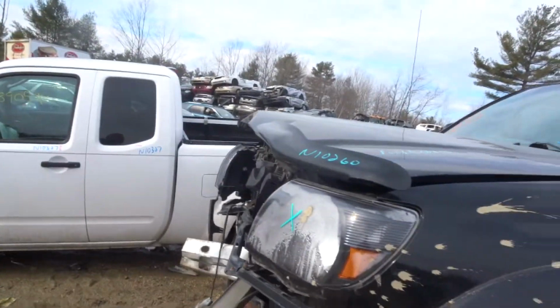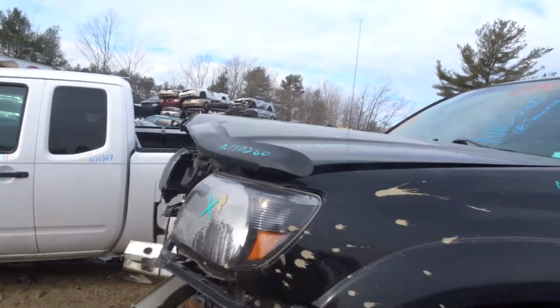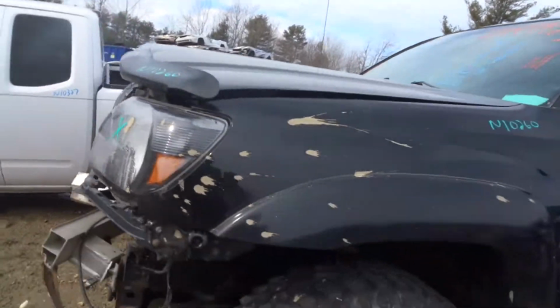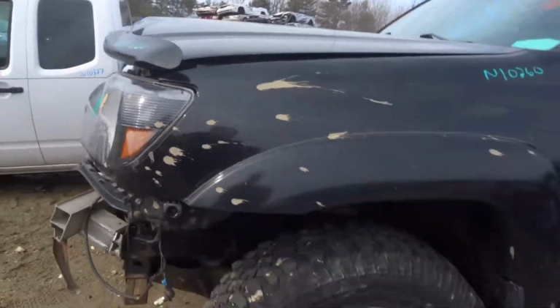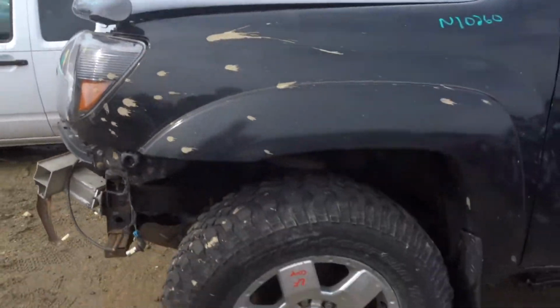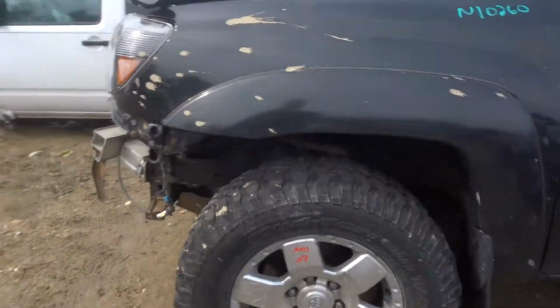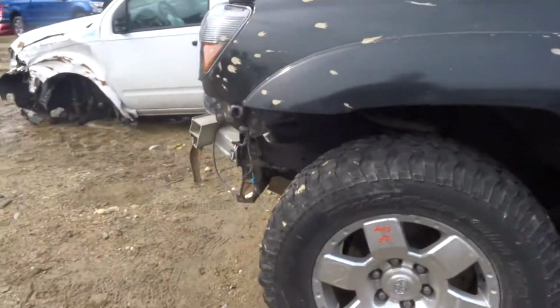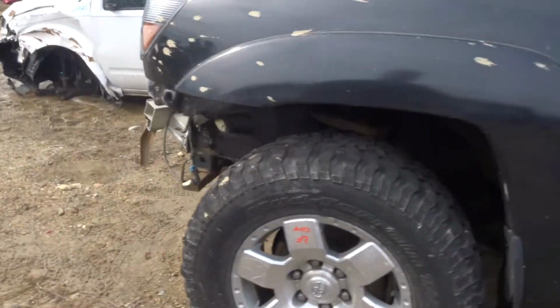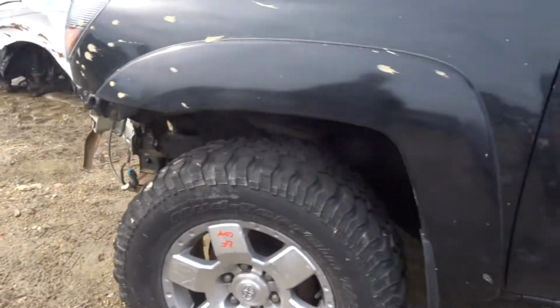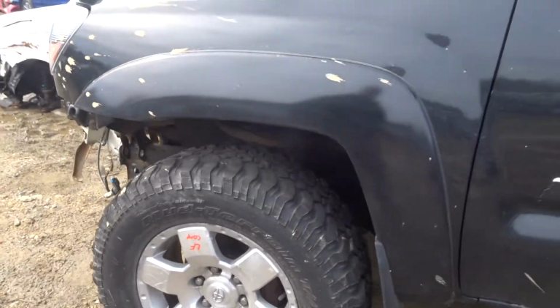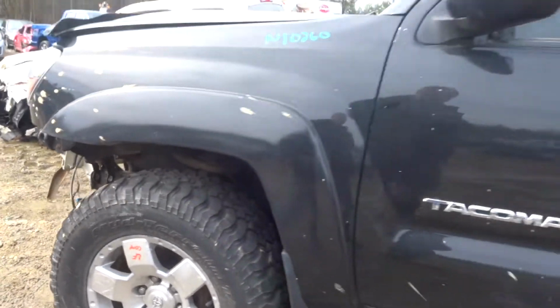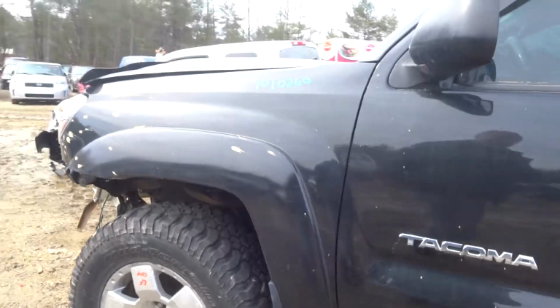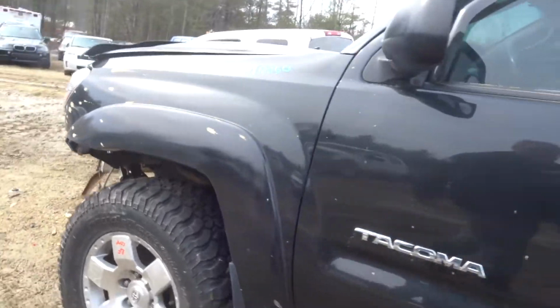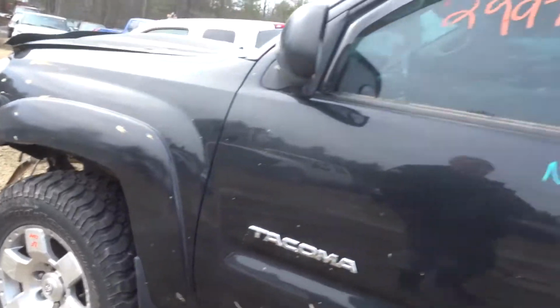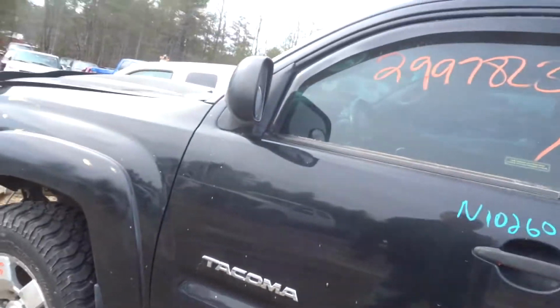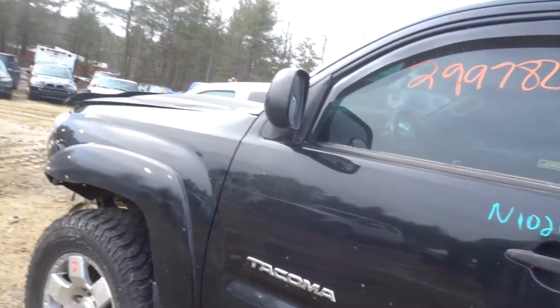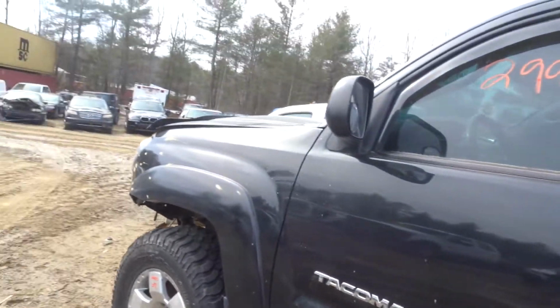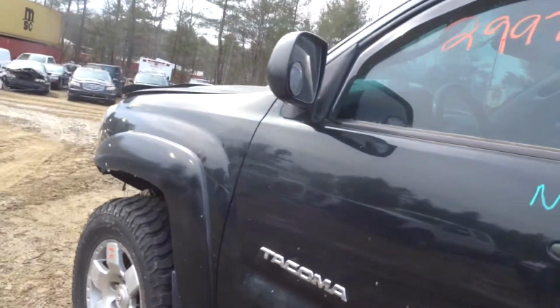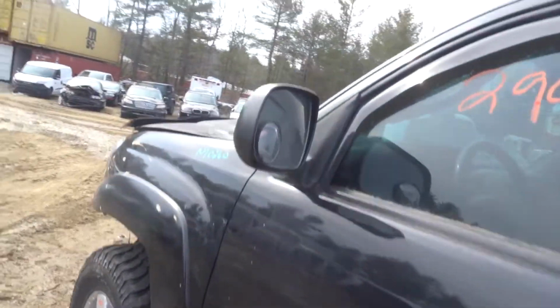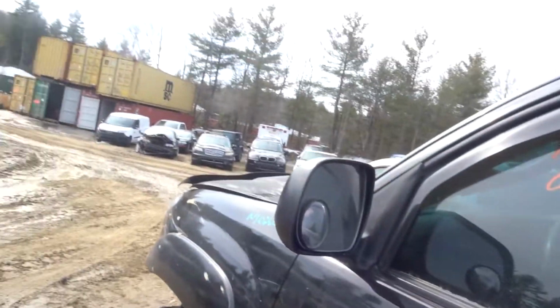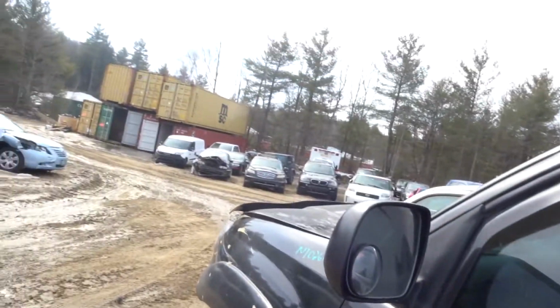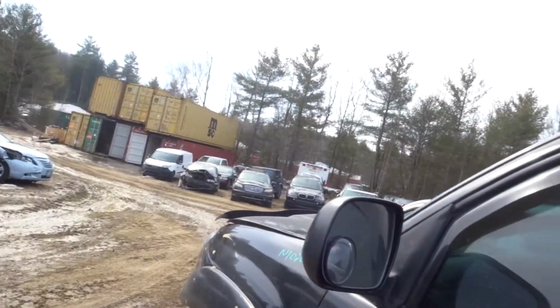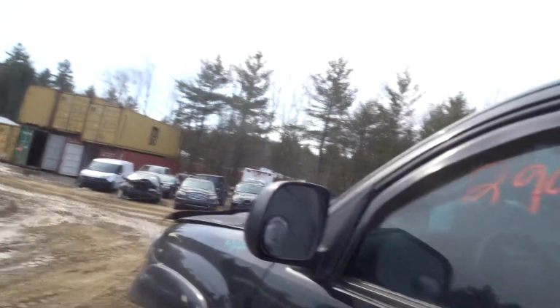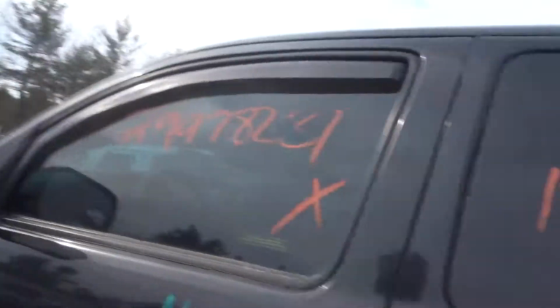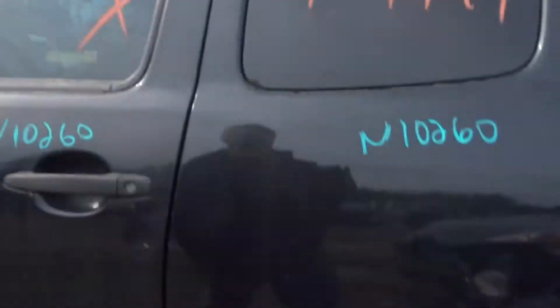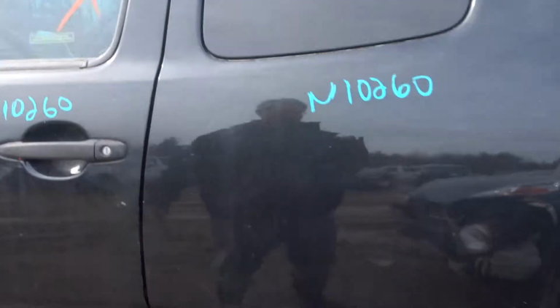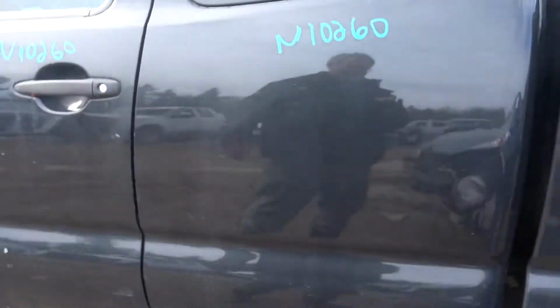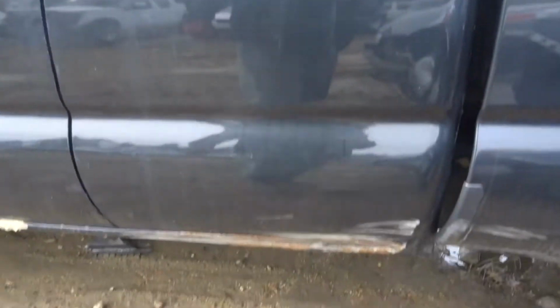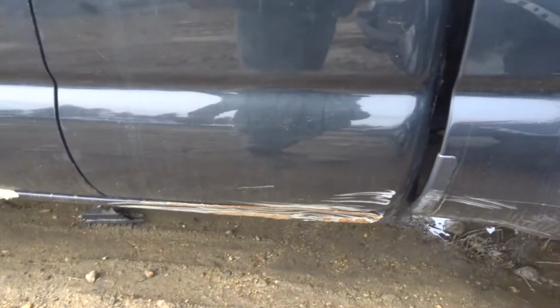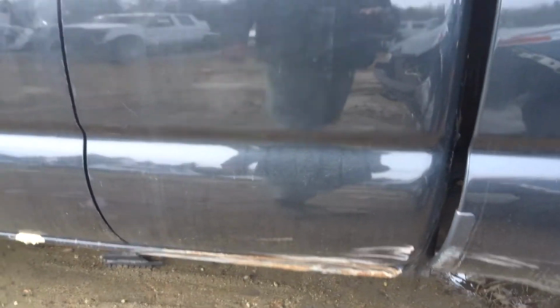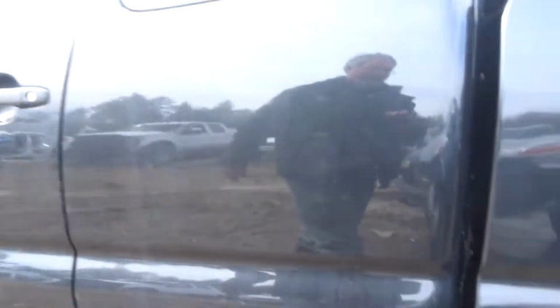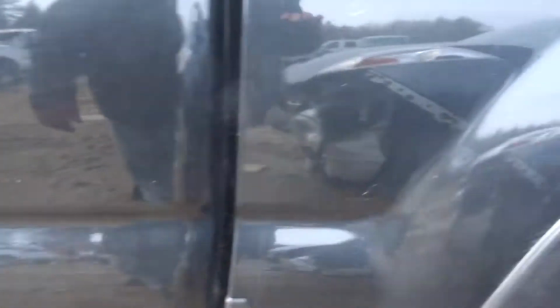Got a left front fender with a flare. Got a front suspension. Got a left front door. Got a black power mirror.